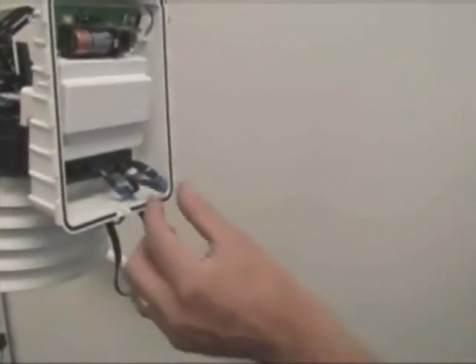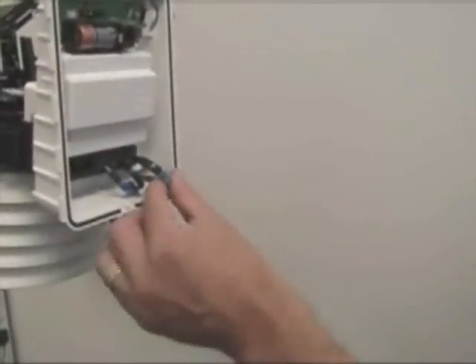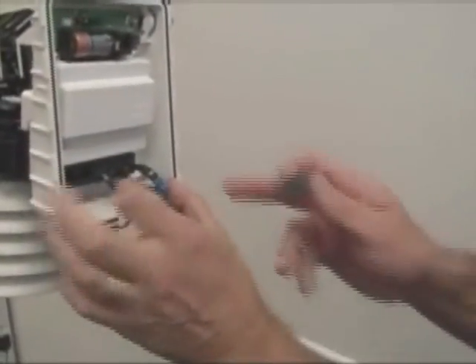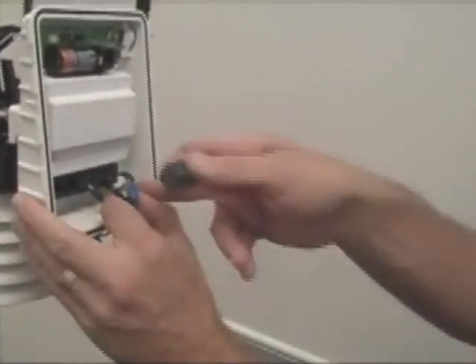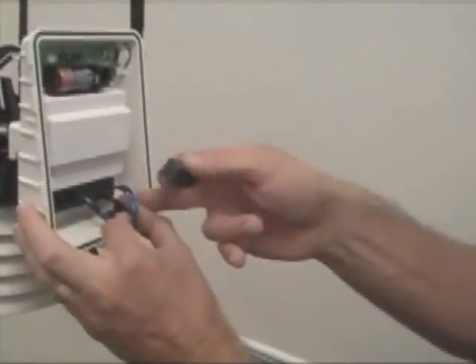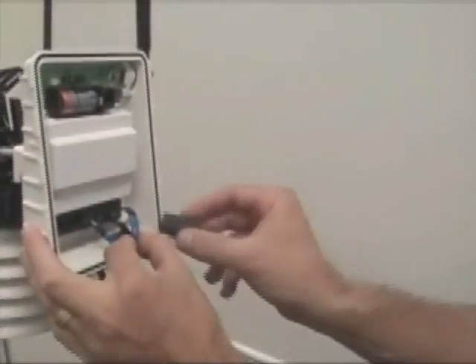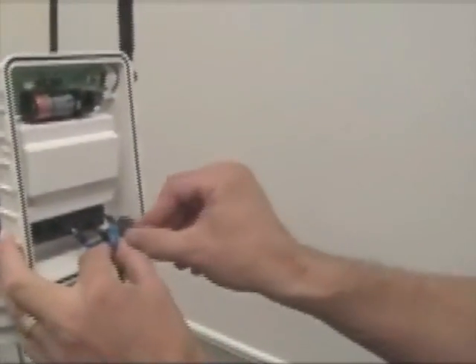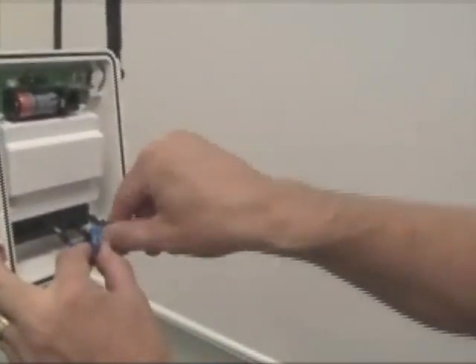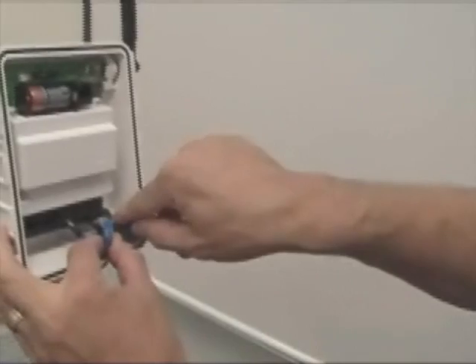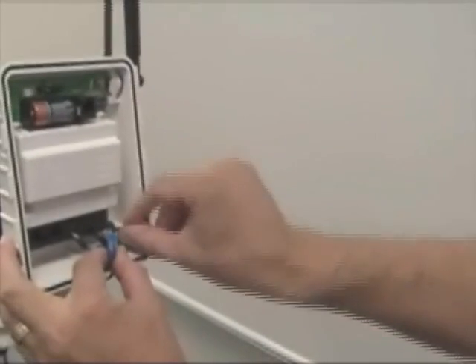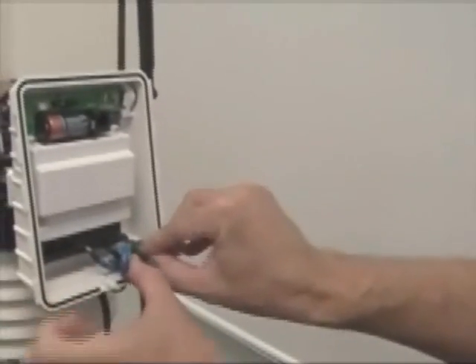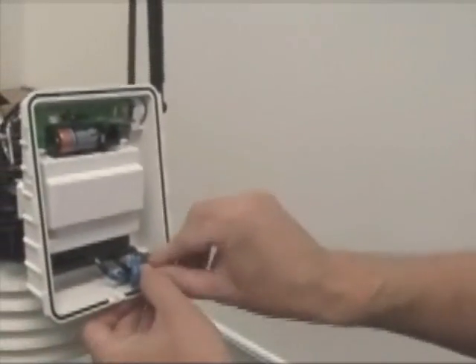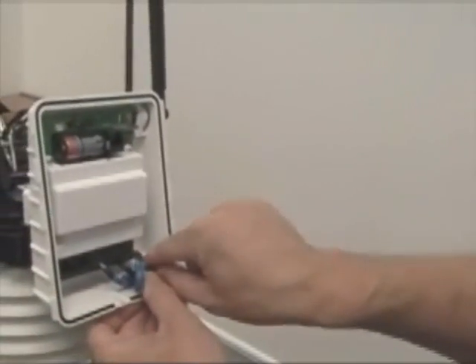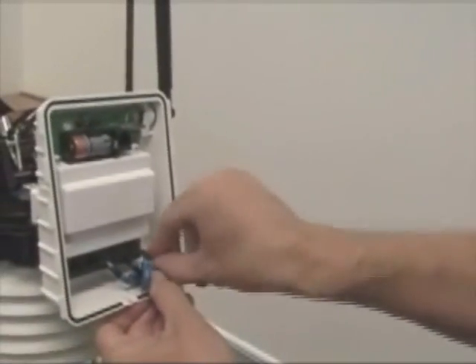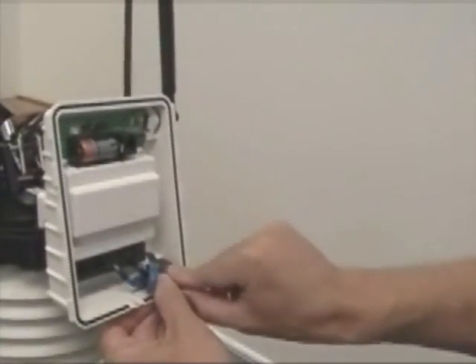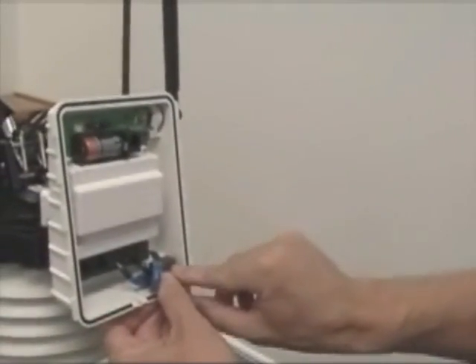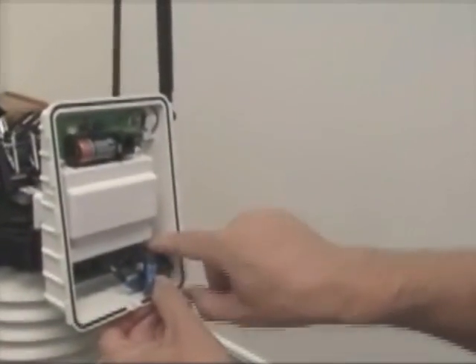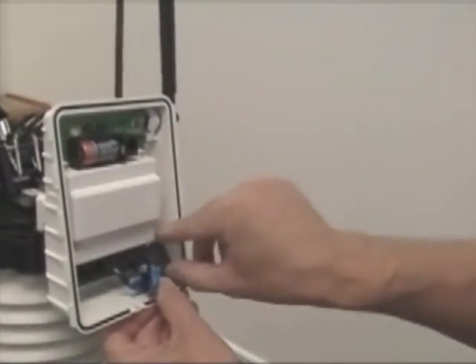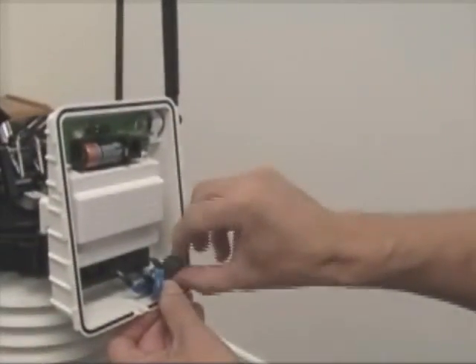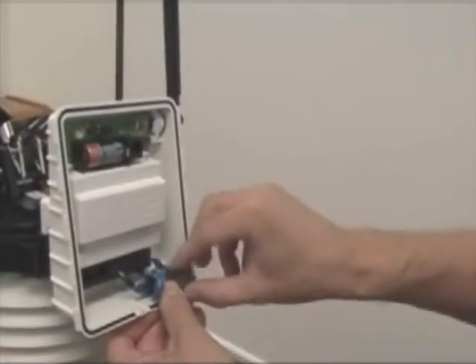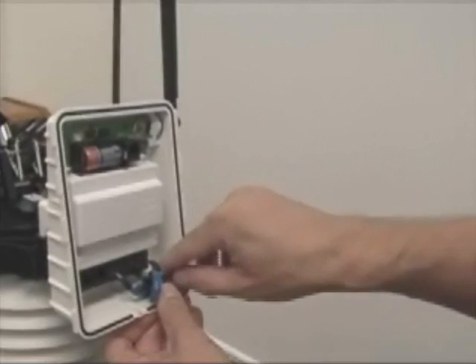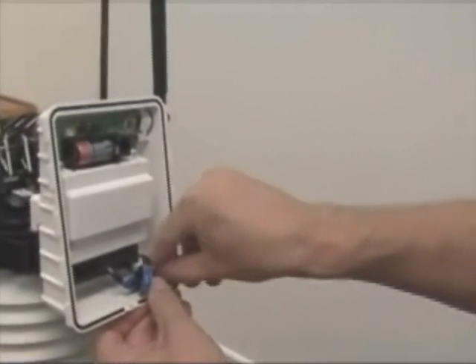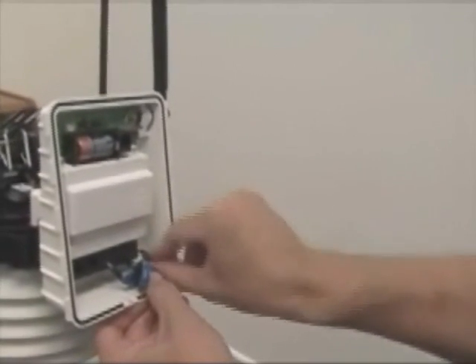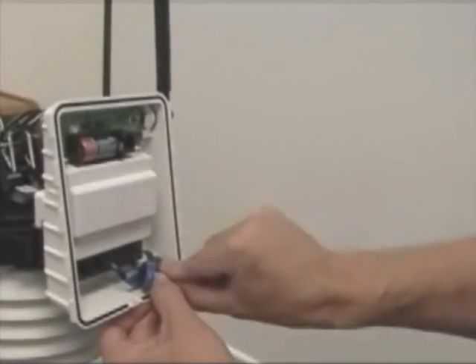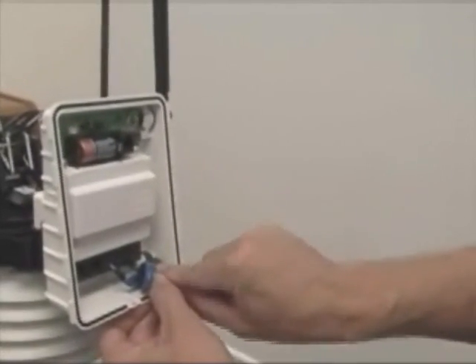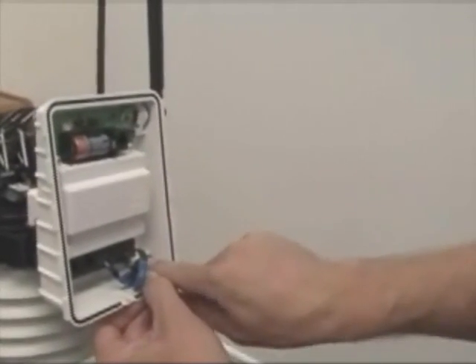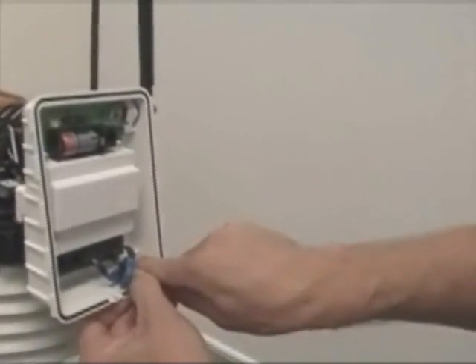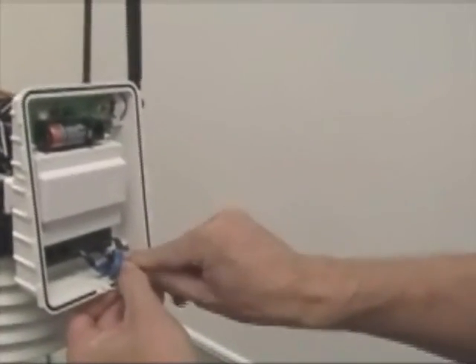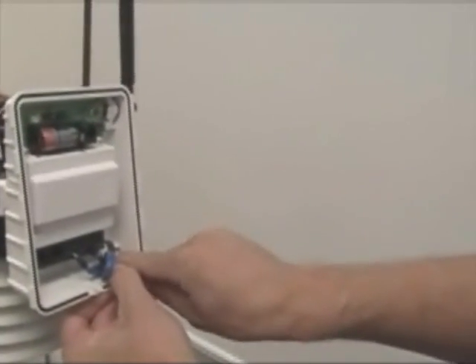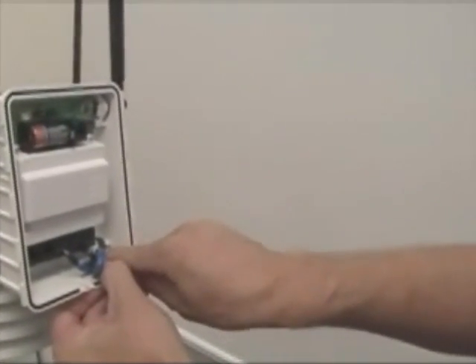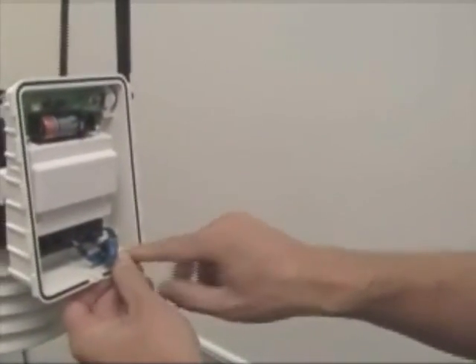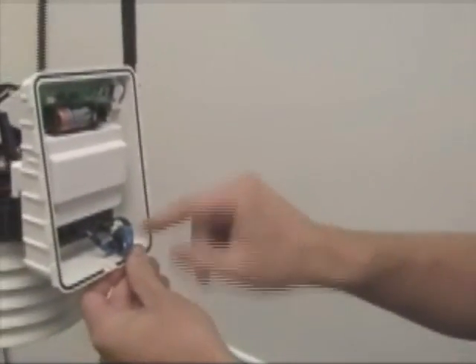Last thing — we're going to insert the foam. Push the cable as far to the side as you can, then push the foam in with your fingers. You might use a tool to get it in; it's tight on purpose. This will eliminate water splash when it's raining.